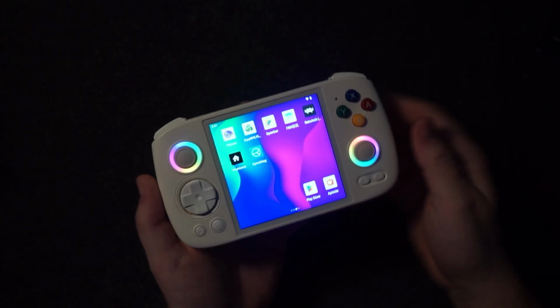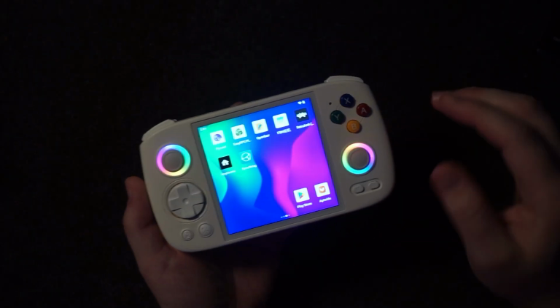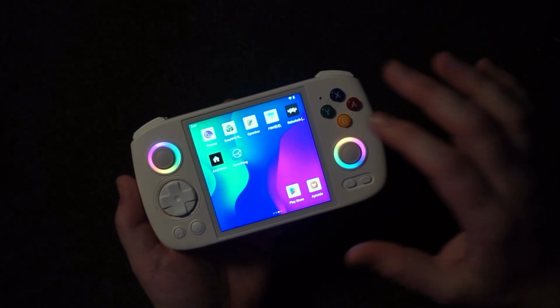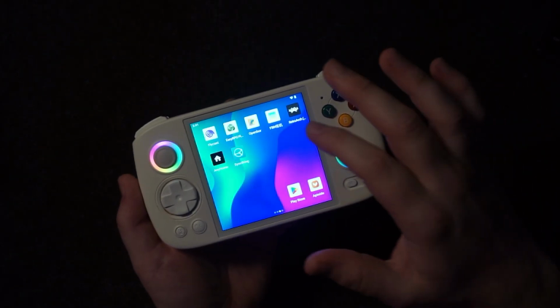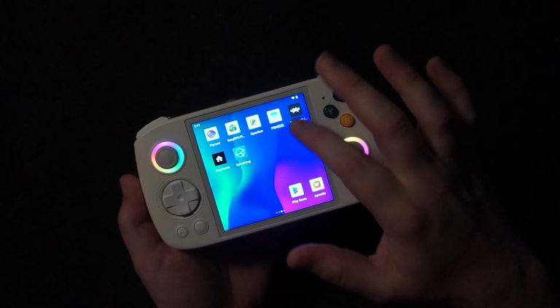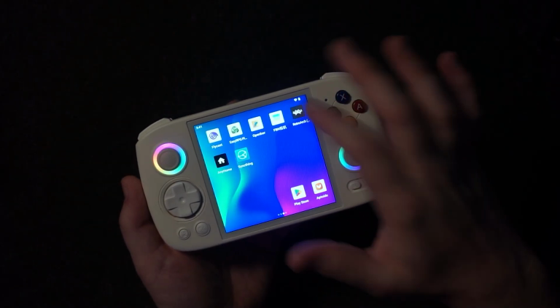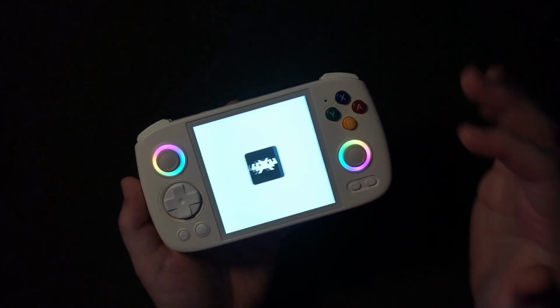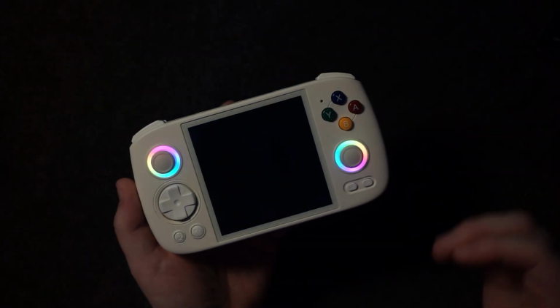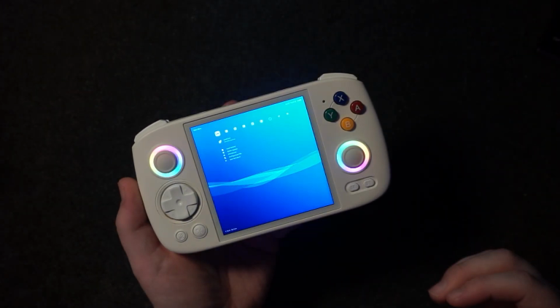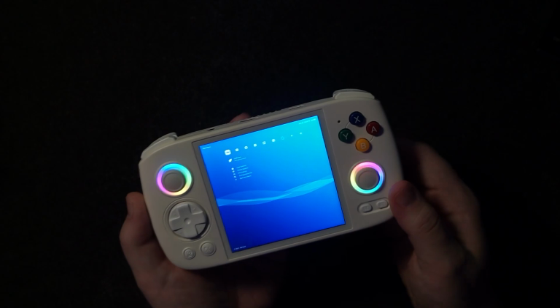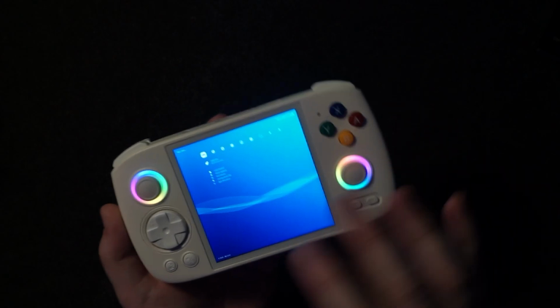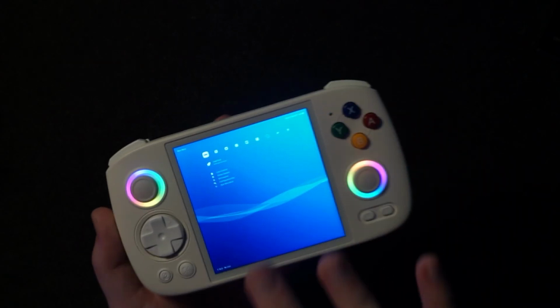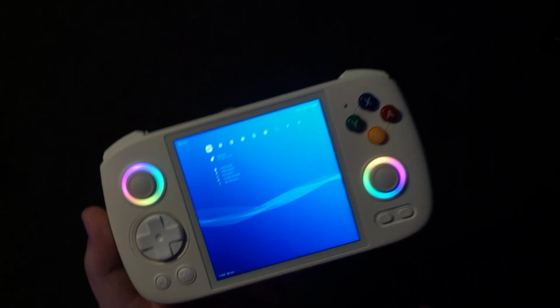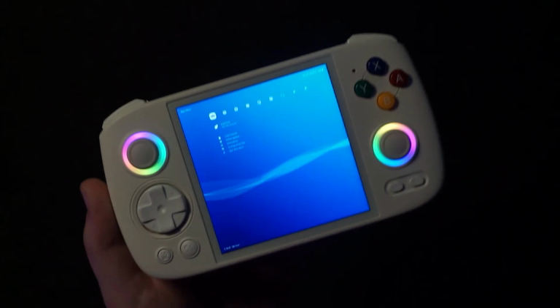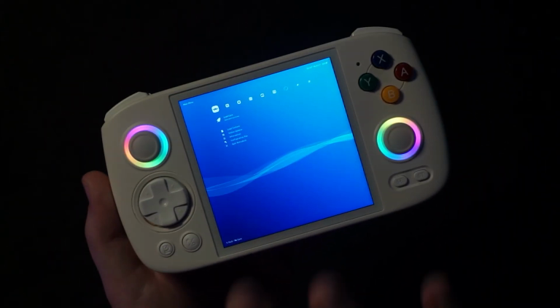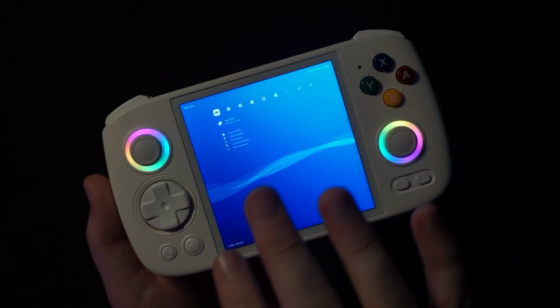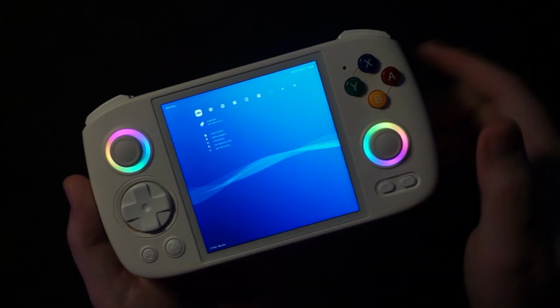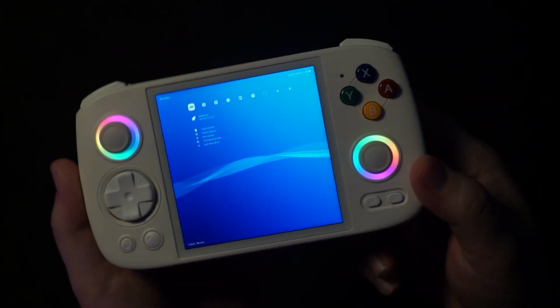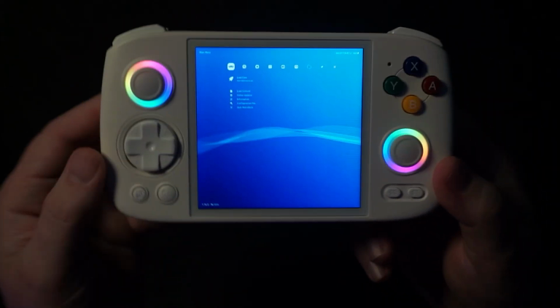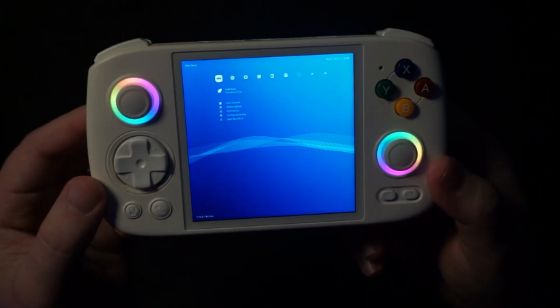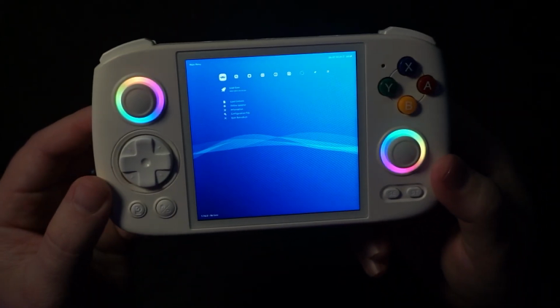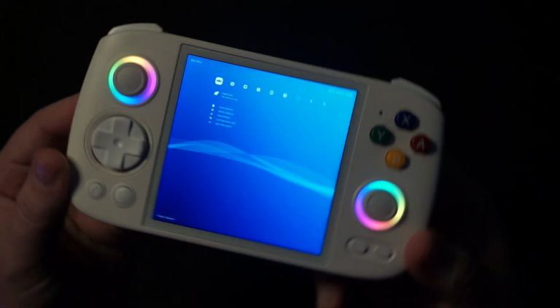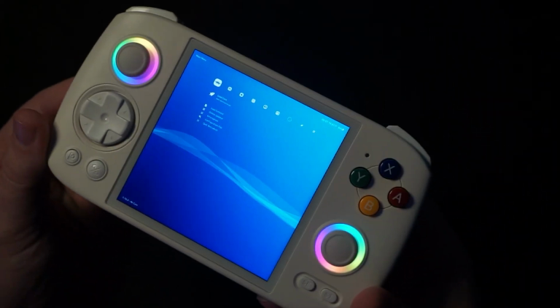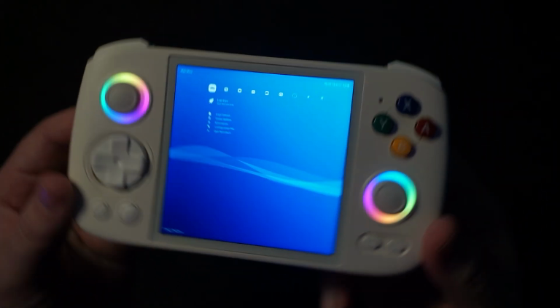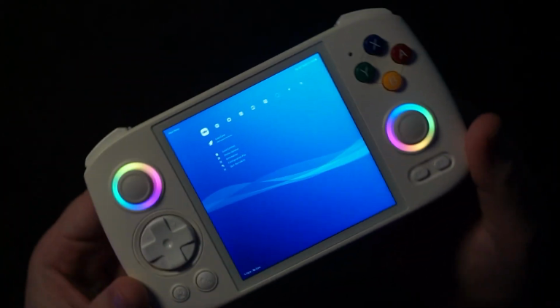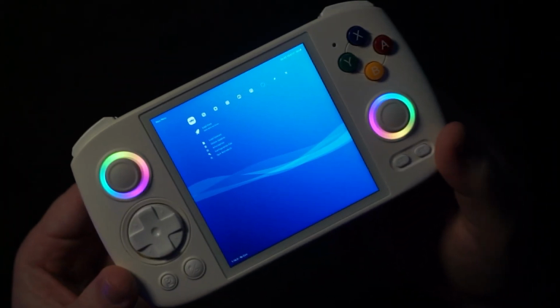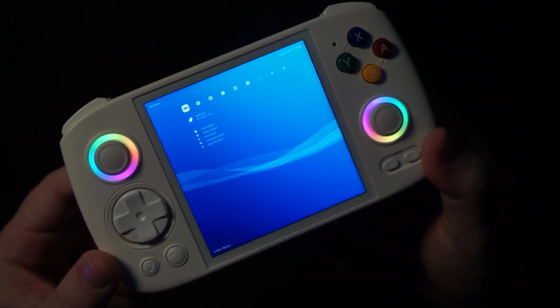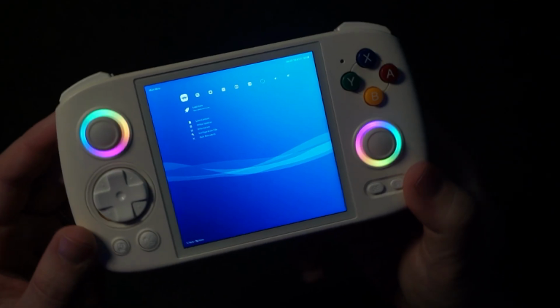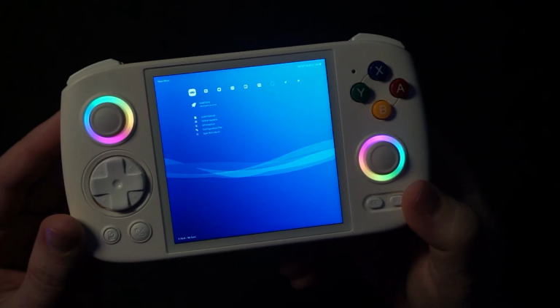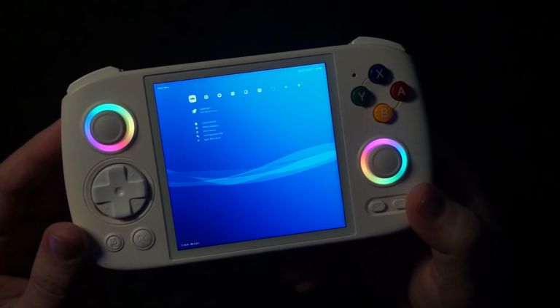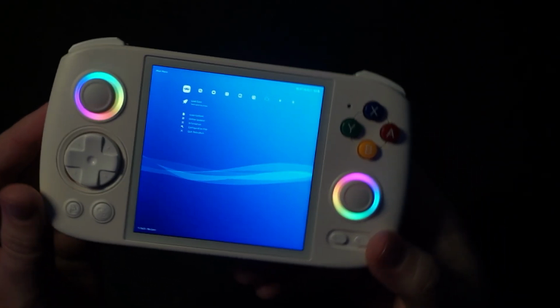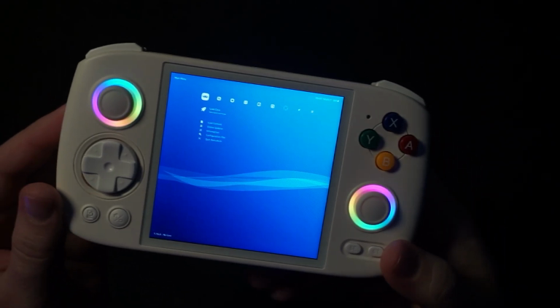But once you find RetroArch, open that up. I'm using the XMB interface, which is easy to navigate, looks like PlayStation — you can find that in the options.